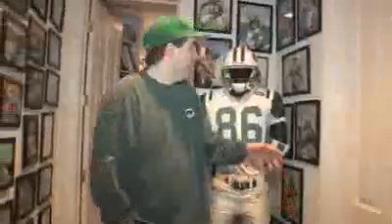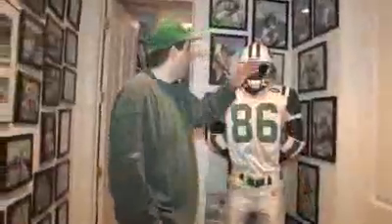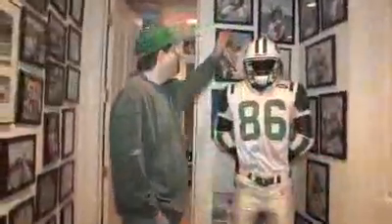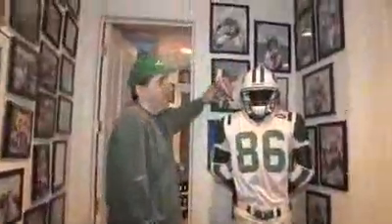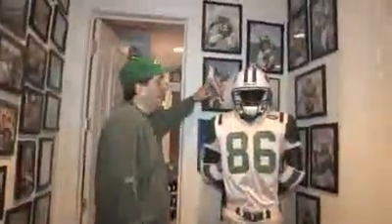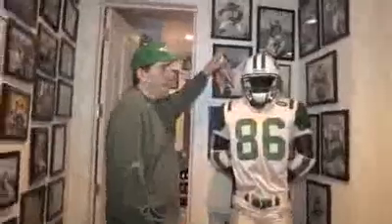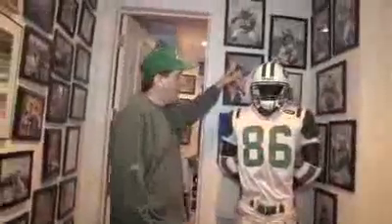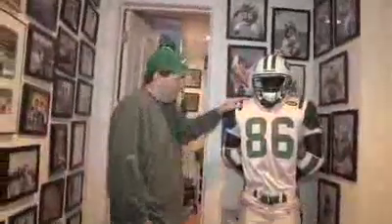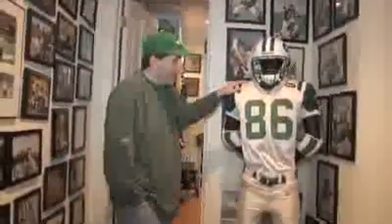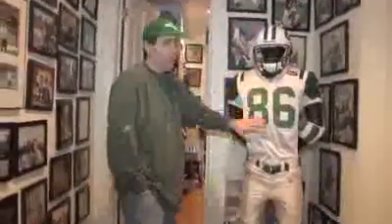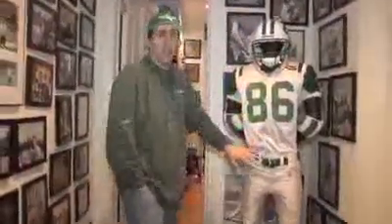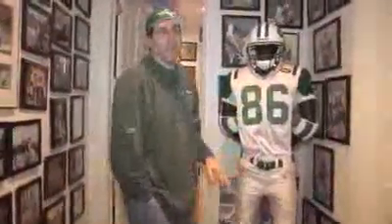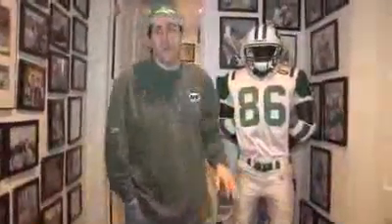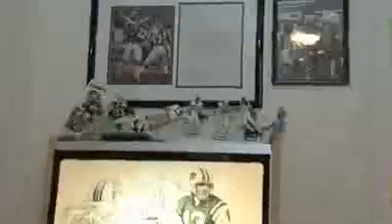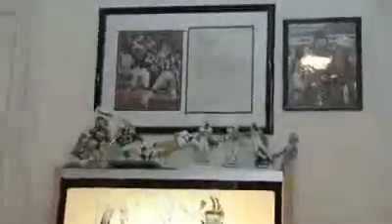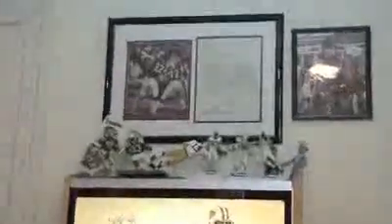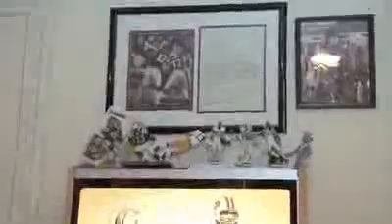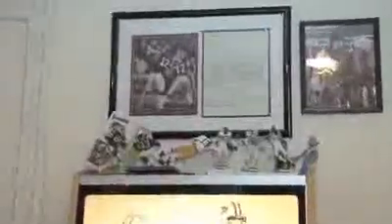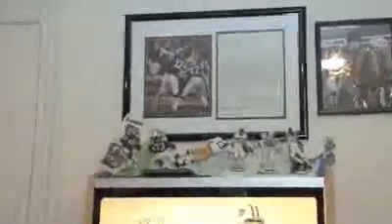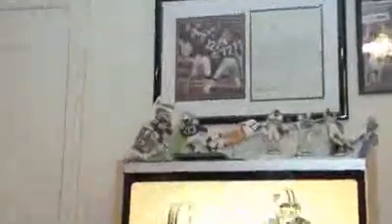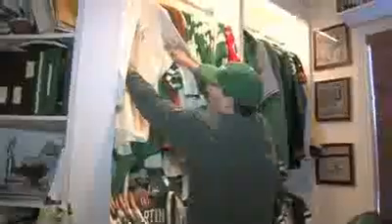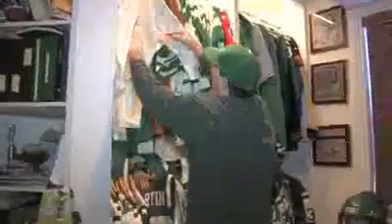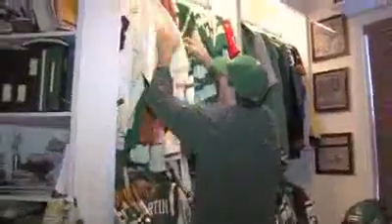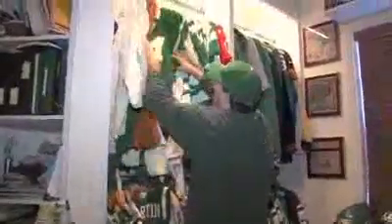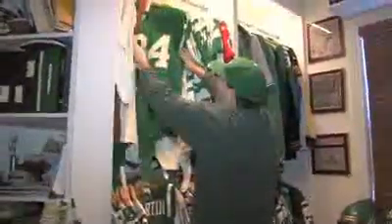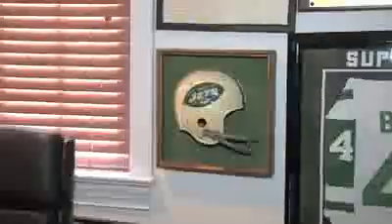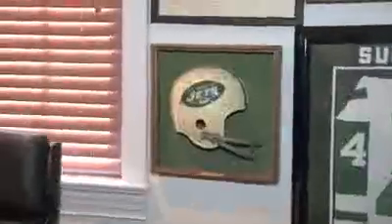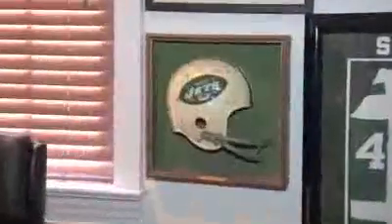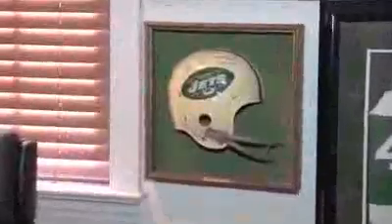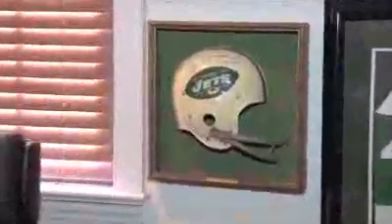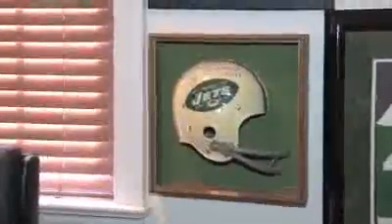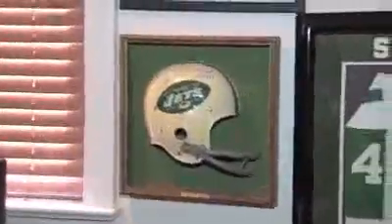Over here we have a lot of original art signed by various players. This is a mannequin with a complete game-used uniform. Joe Namath's signed contract for a mega-doll. Titan sideline jerseys. This was presented to Don Maynard when he retired from the Jets.